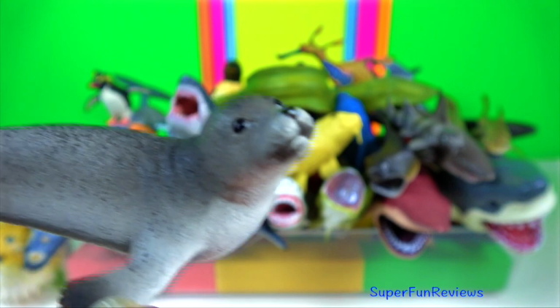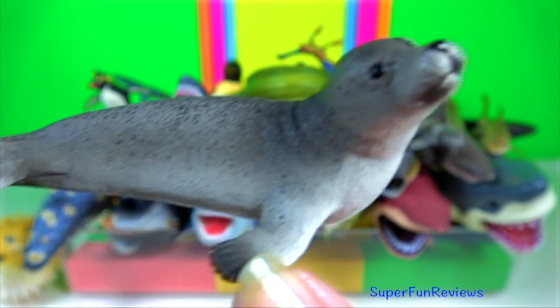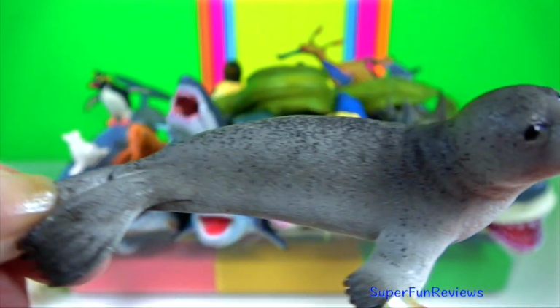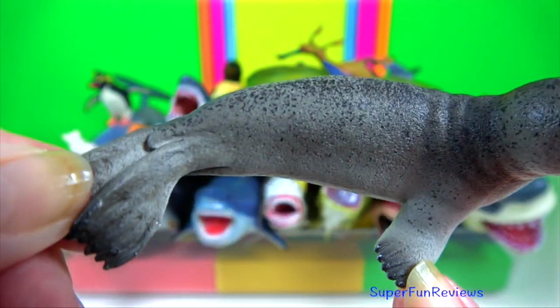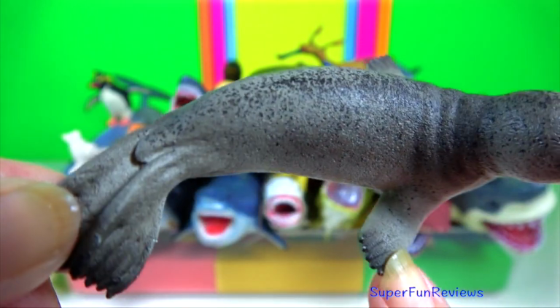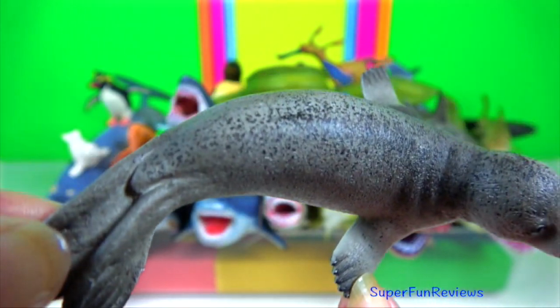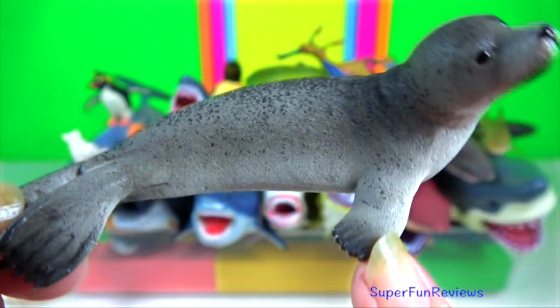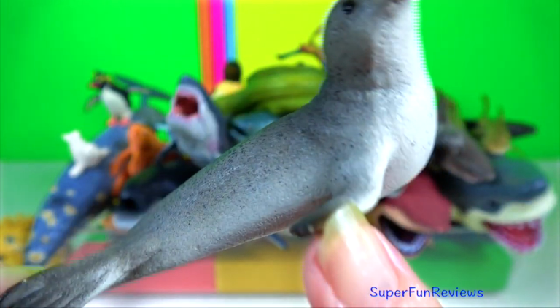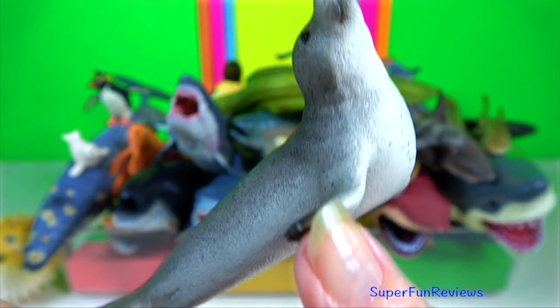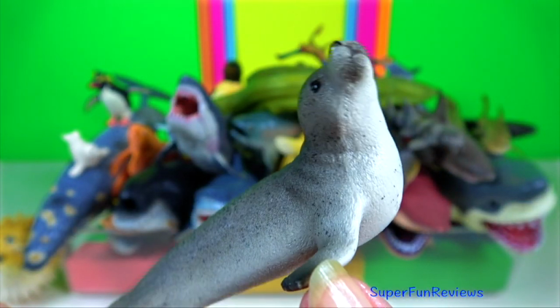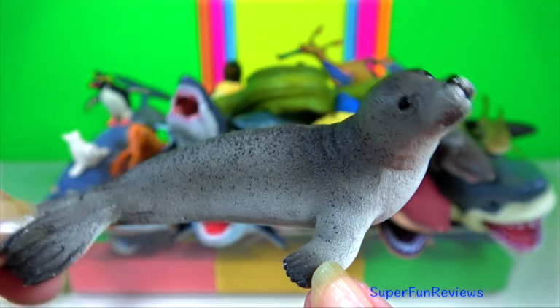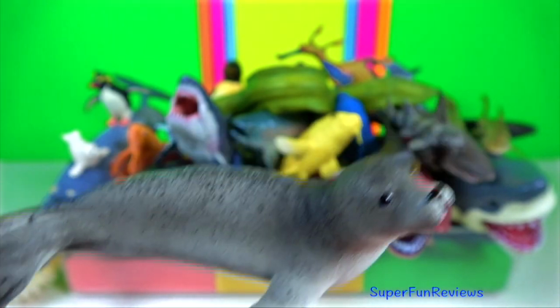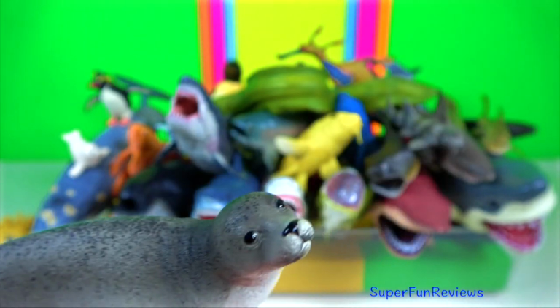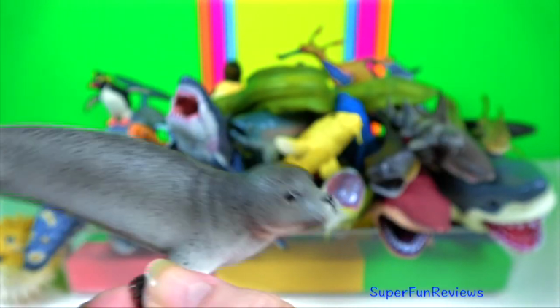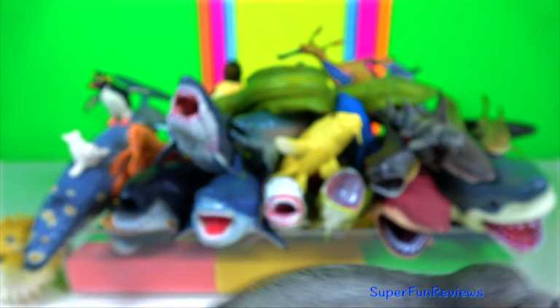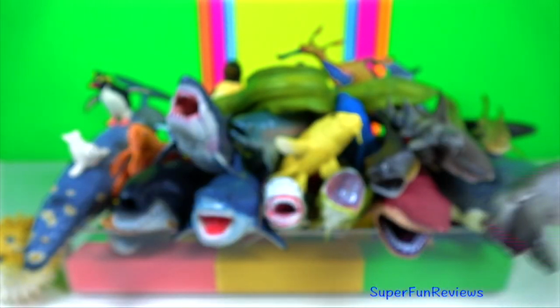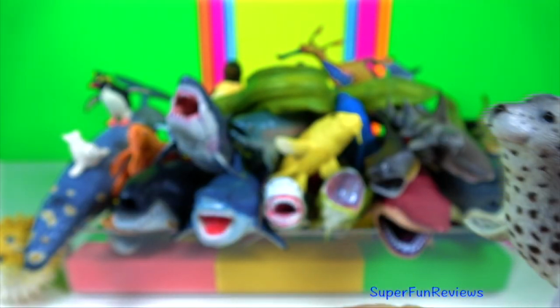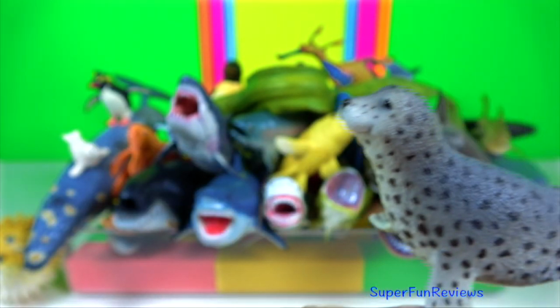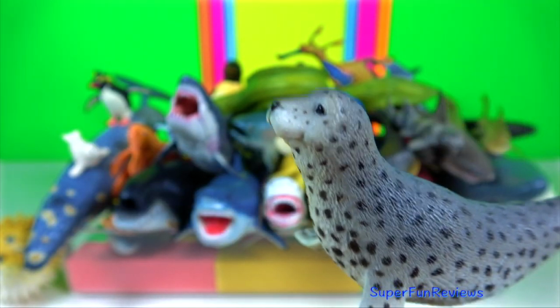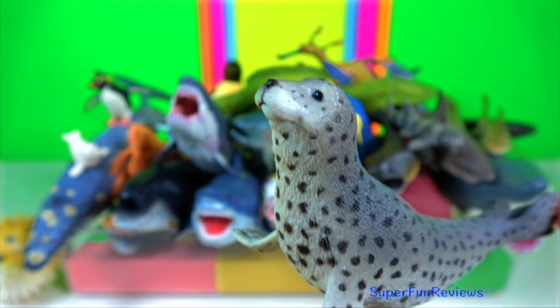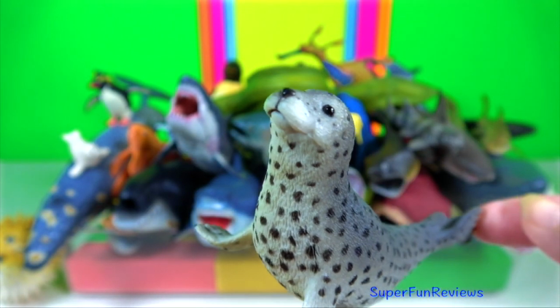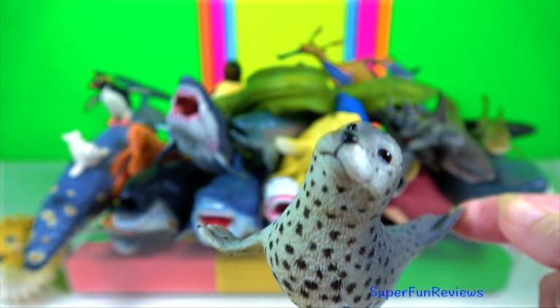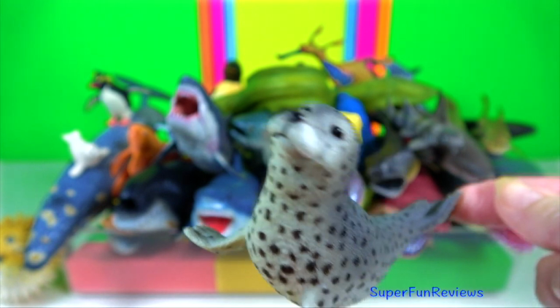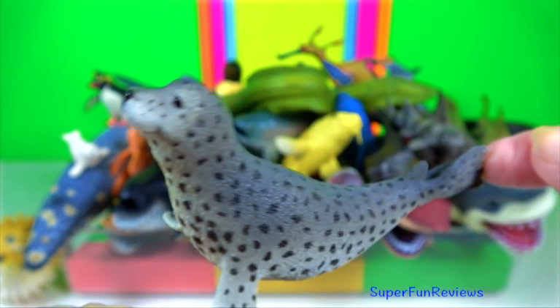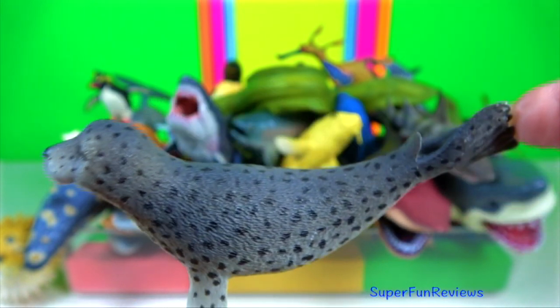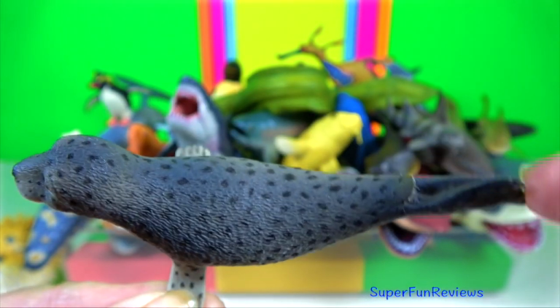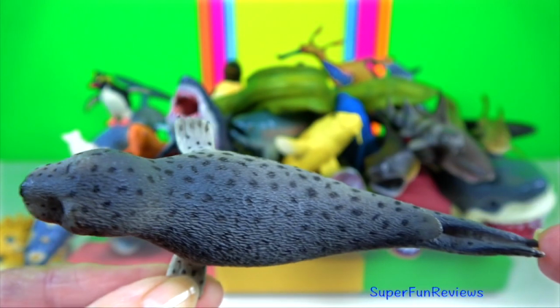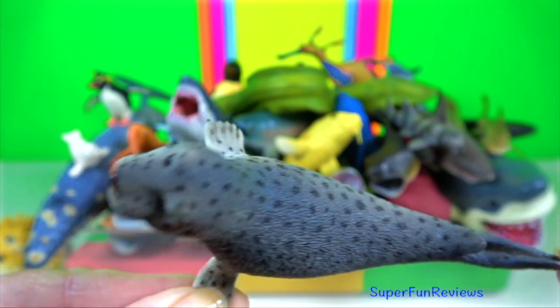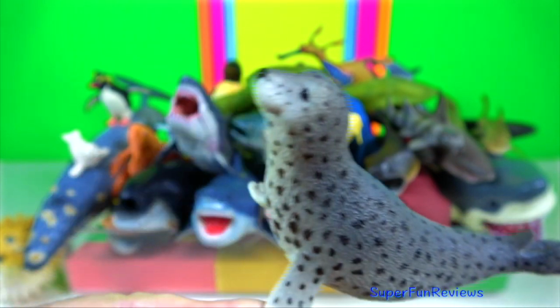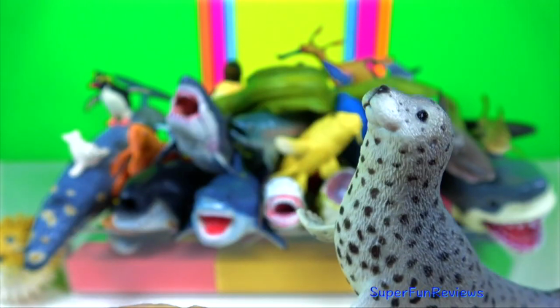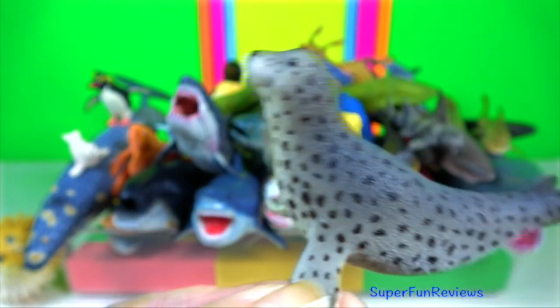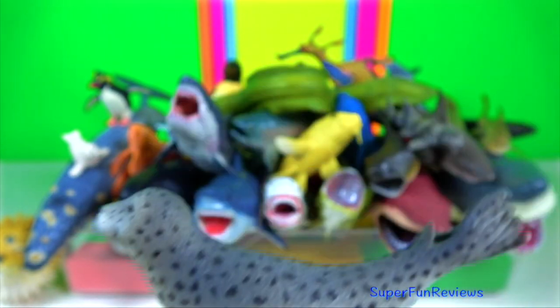Seal. They are pinnipeds — thin-footed, semi-aquatic marine mammals. Spotted seal. Pinnipeds have two pairs of flippers on the front and back.